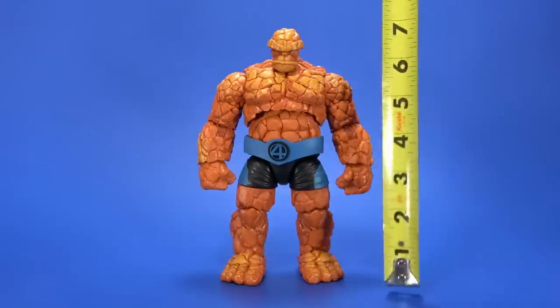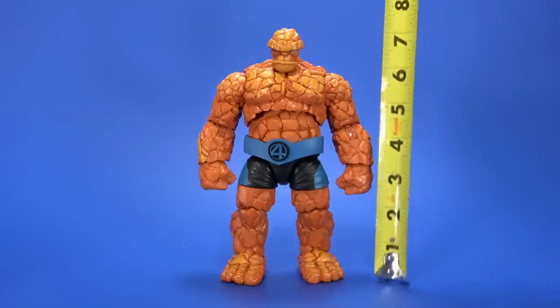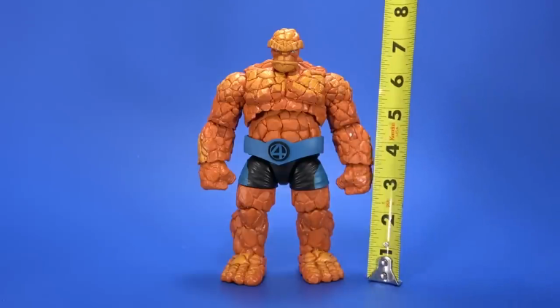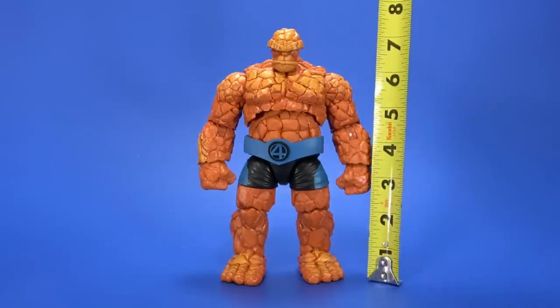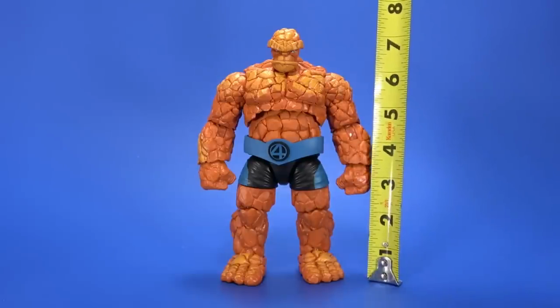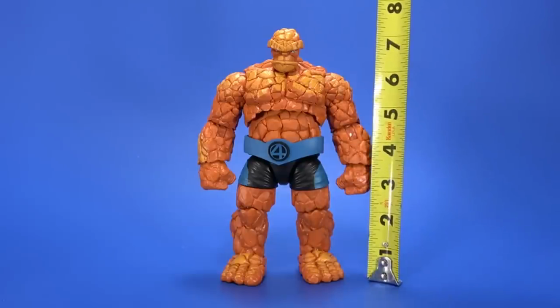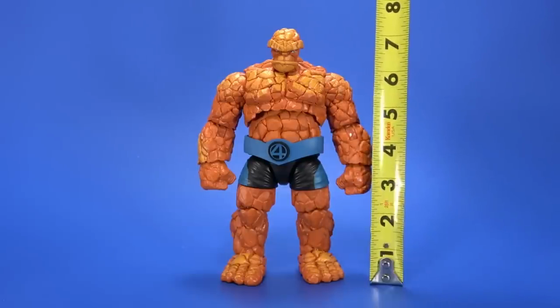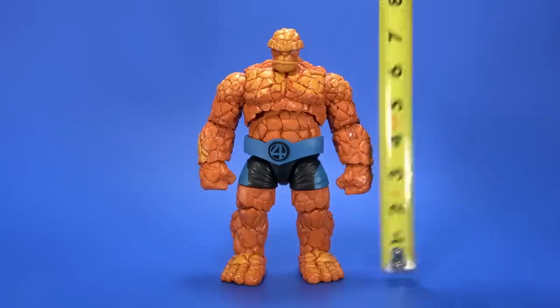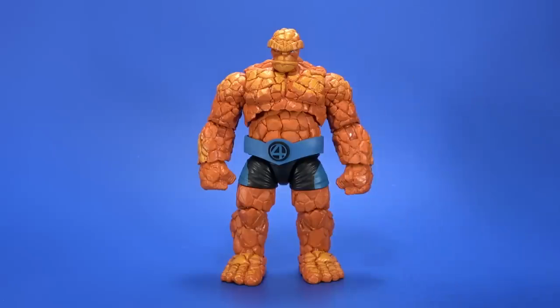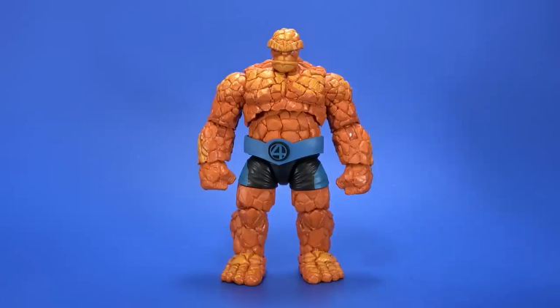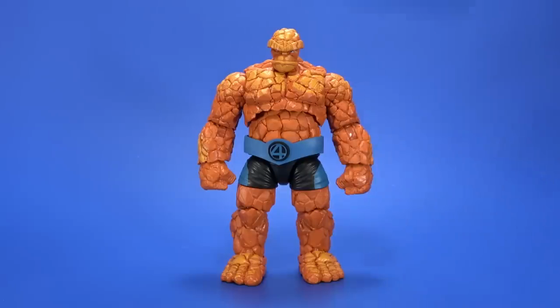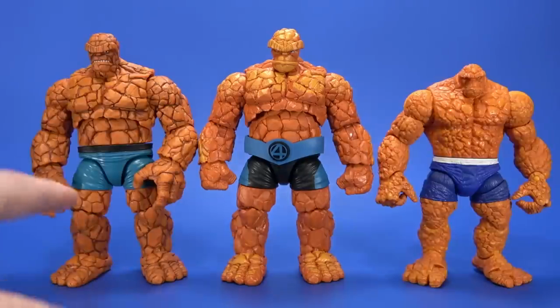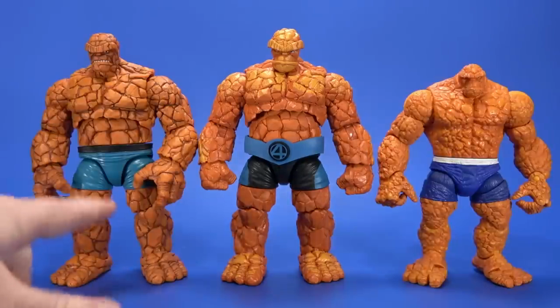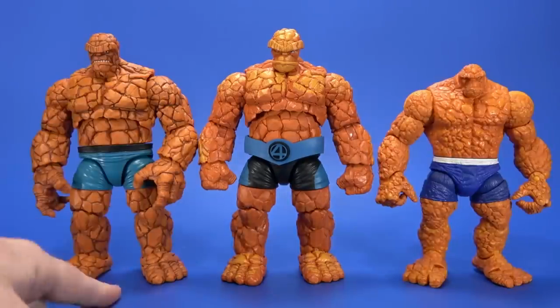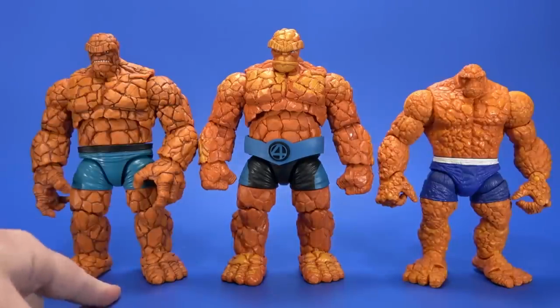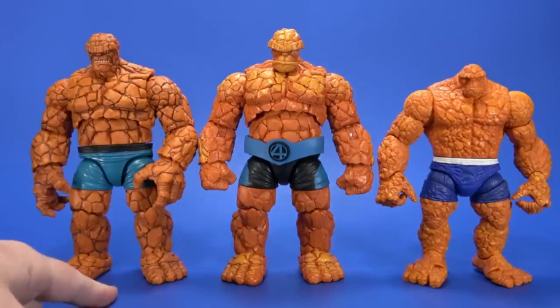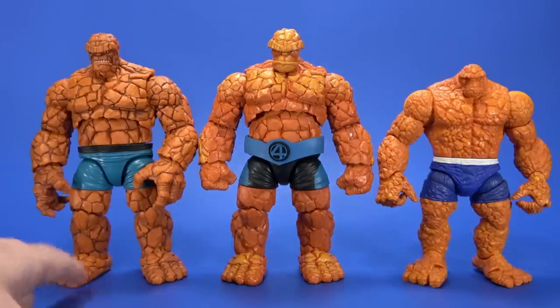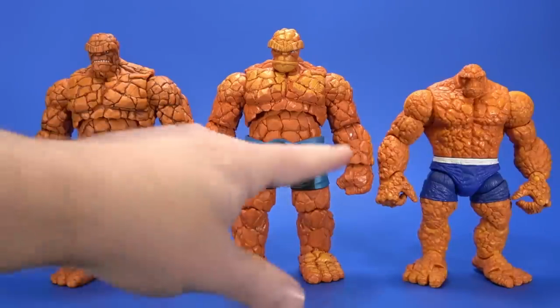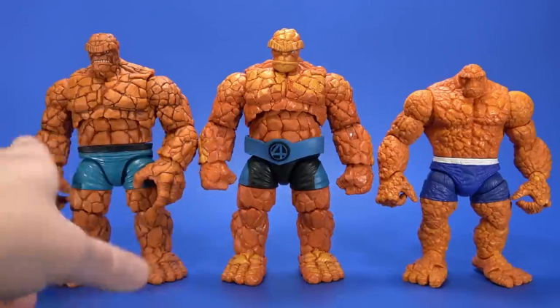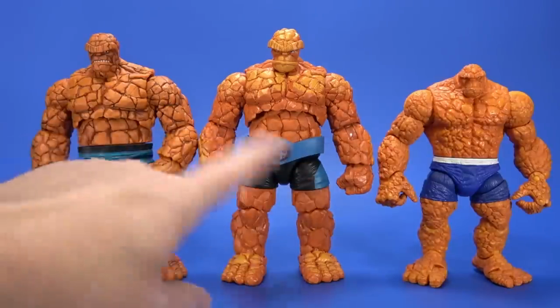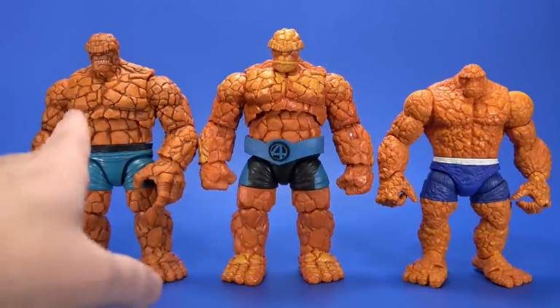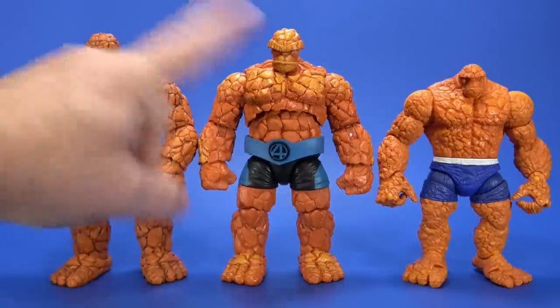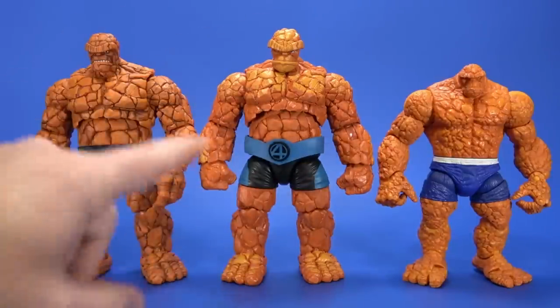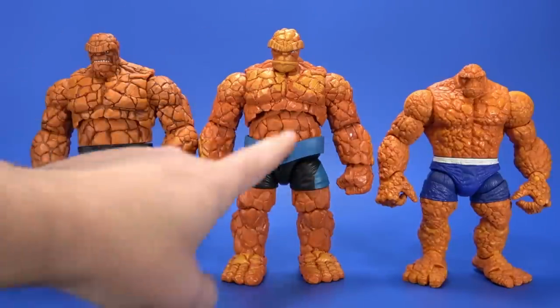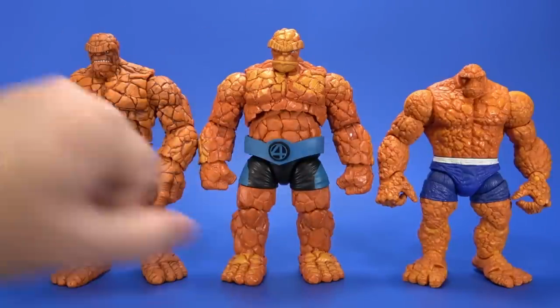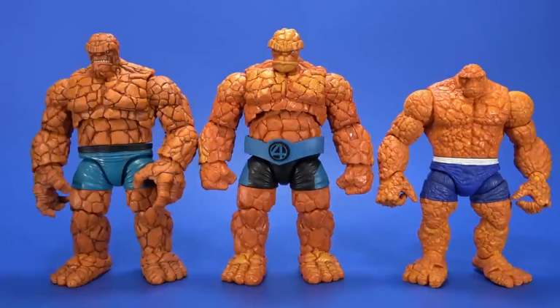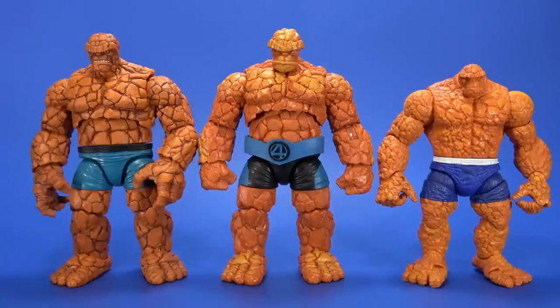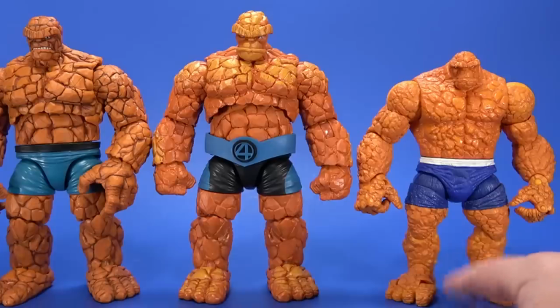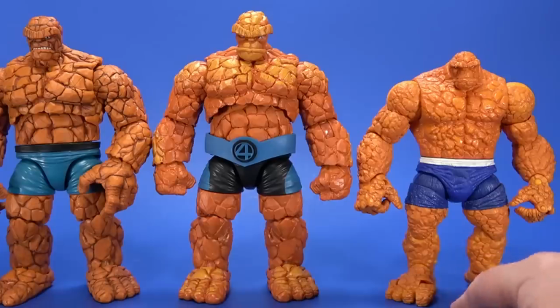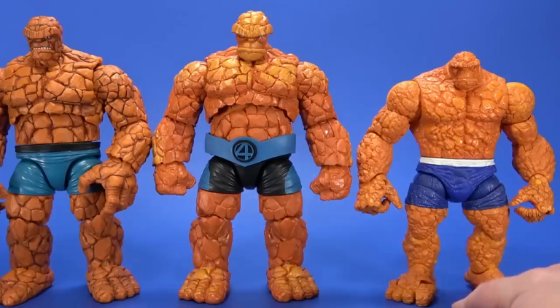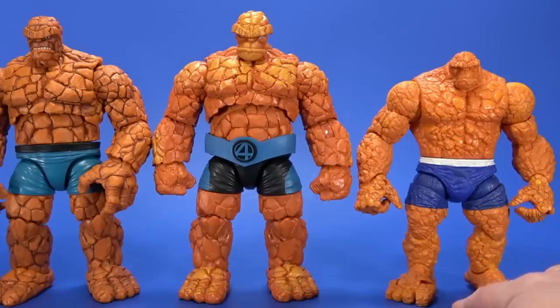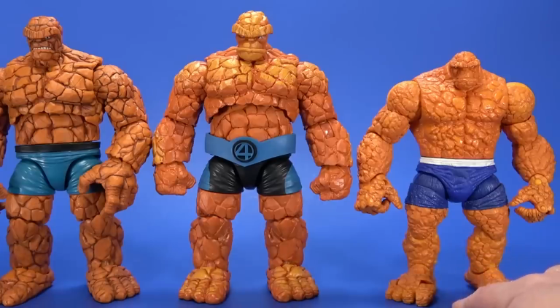For accessories — that's it, nothing. Height-wise, Thing stands at 7 and 1/4 inches tall. Here he is with the Walgreens Thing — same body, just different head, added belt. And then a previous Hasbro Thing.